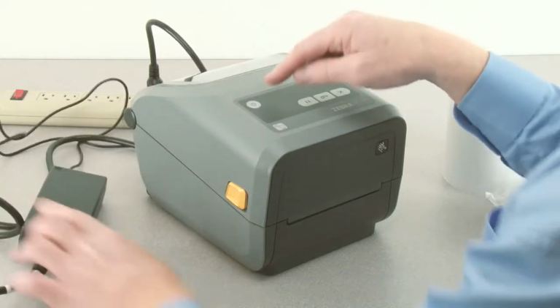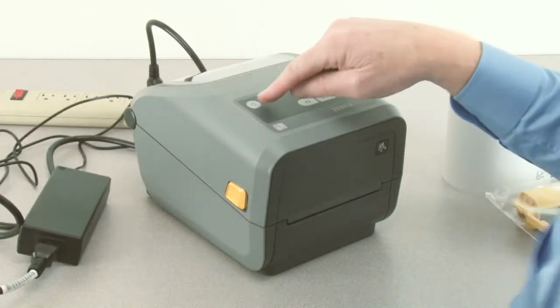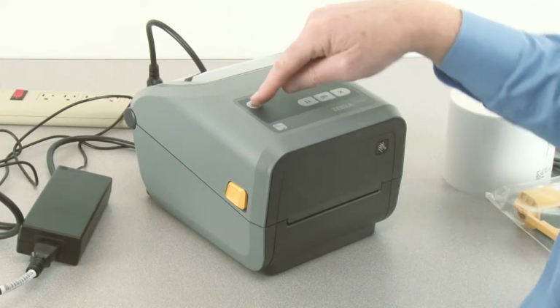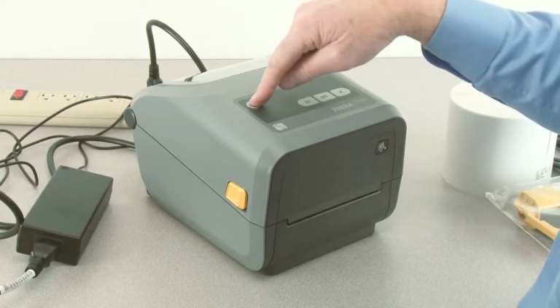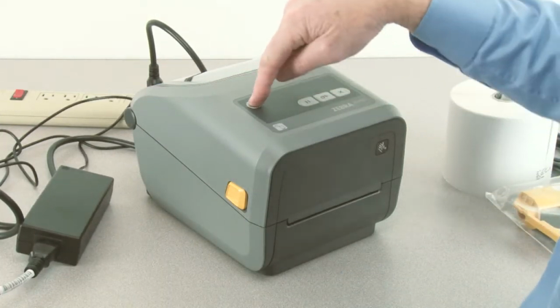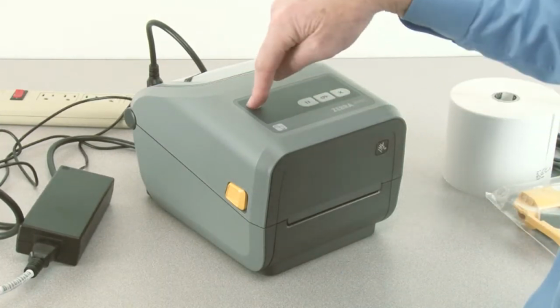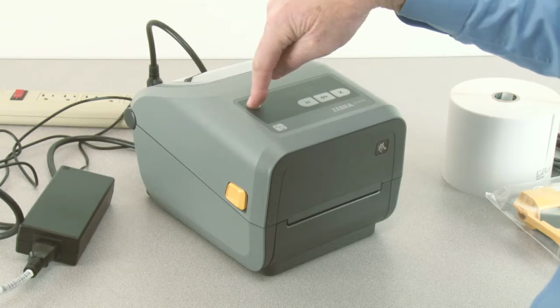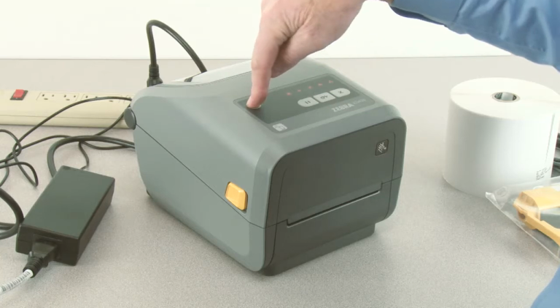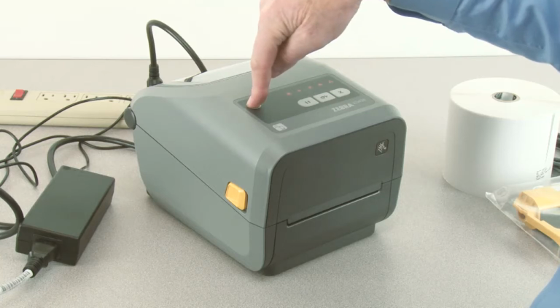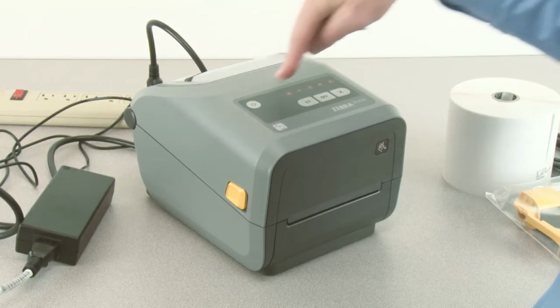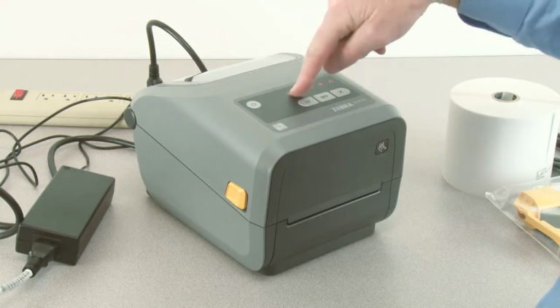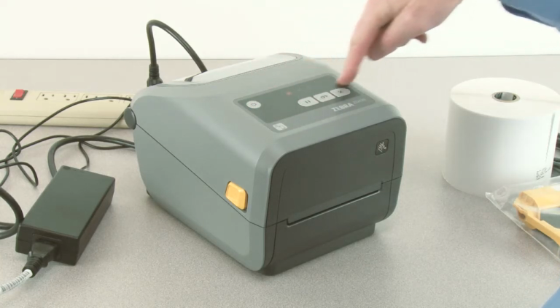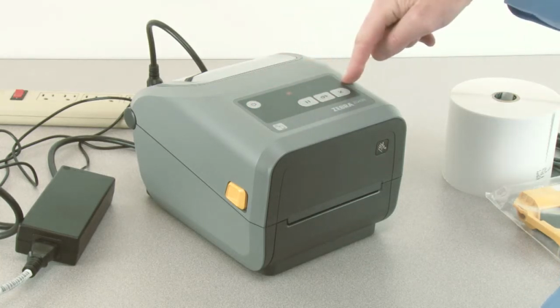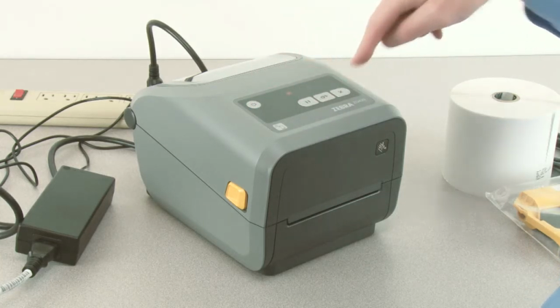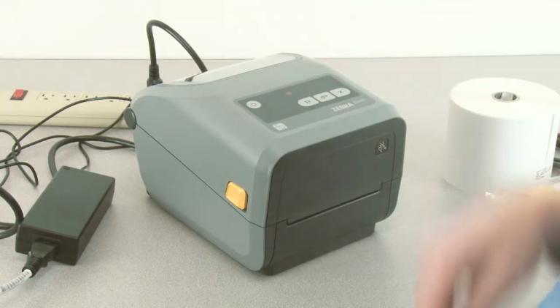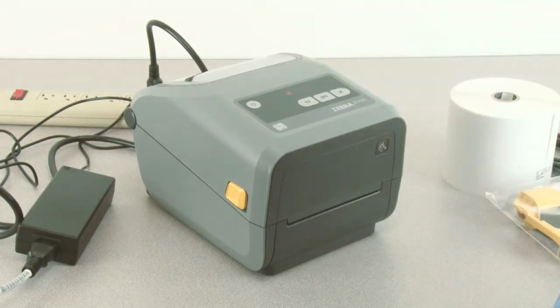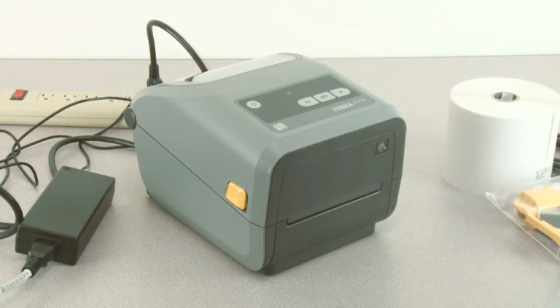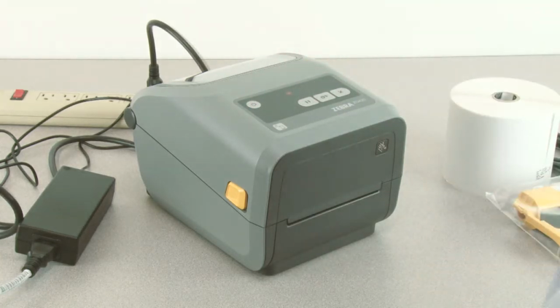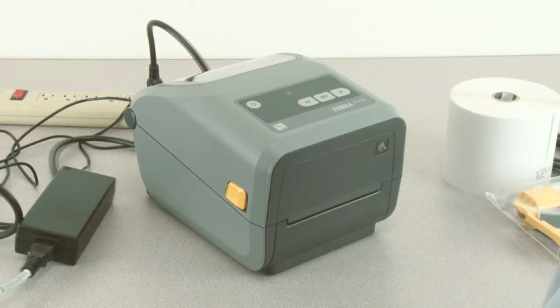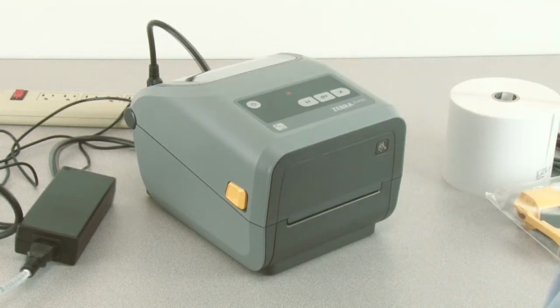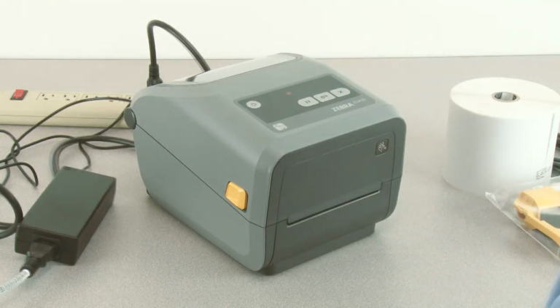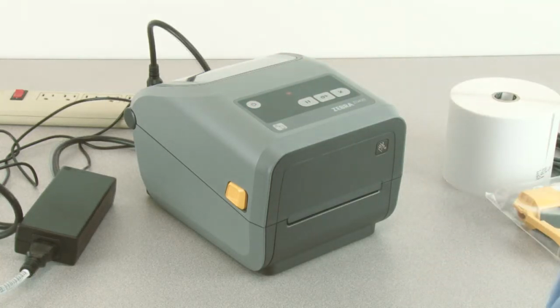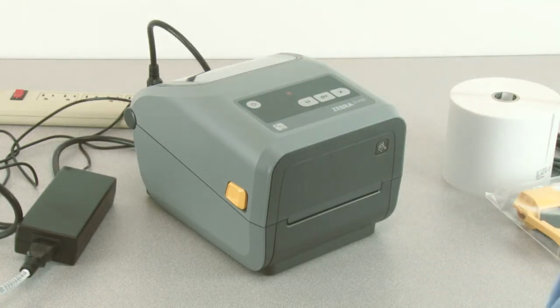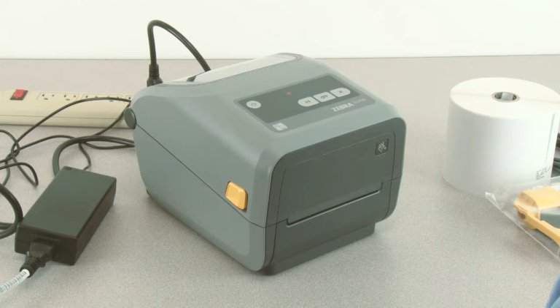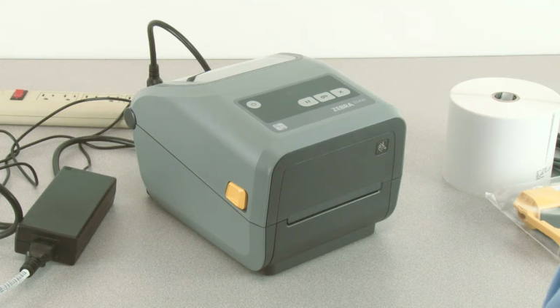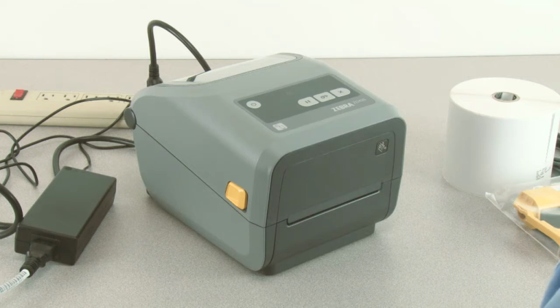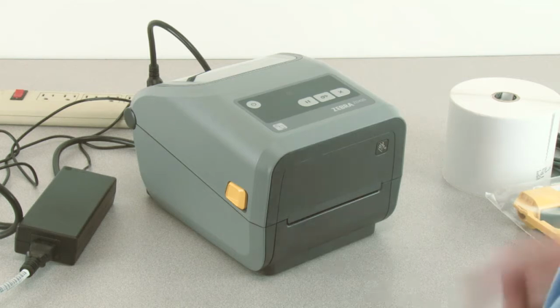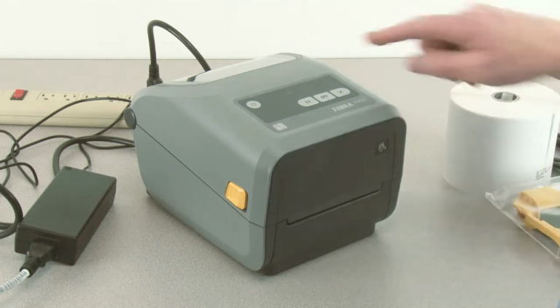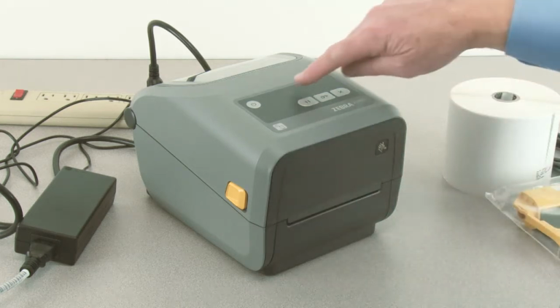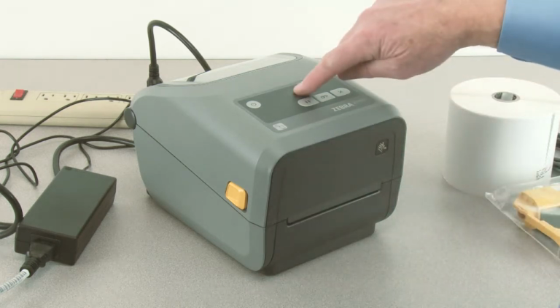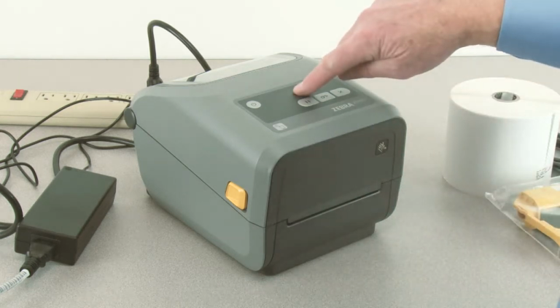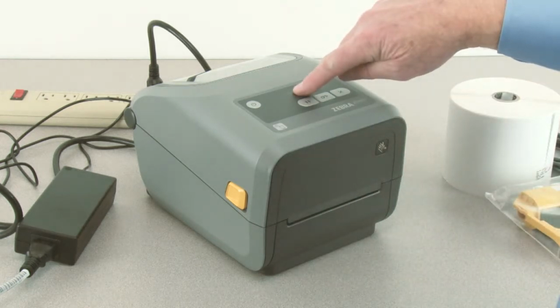Press and hold the power button until the indicators illuminate. When ready, the status indicator will show green.